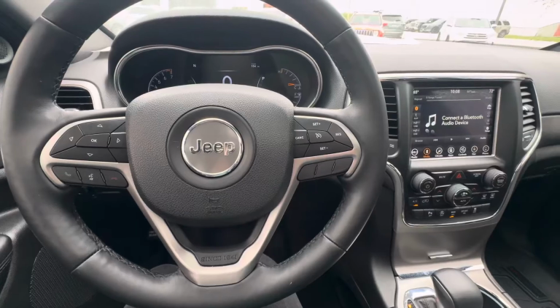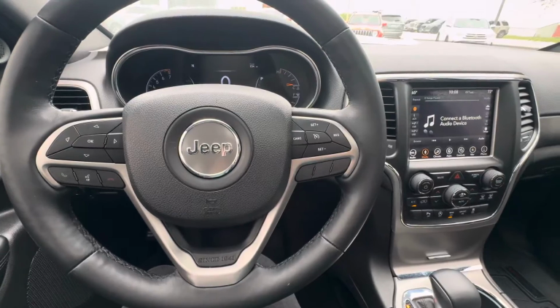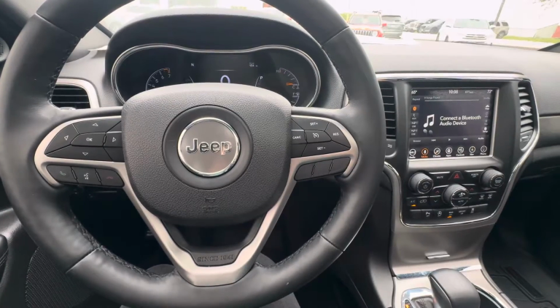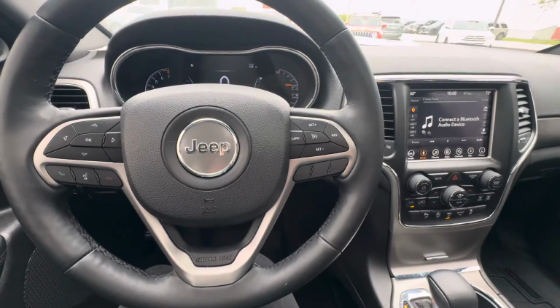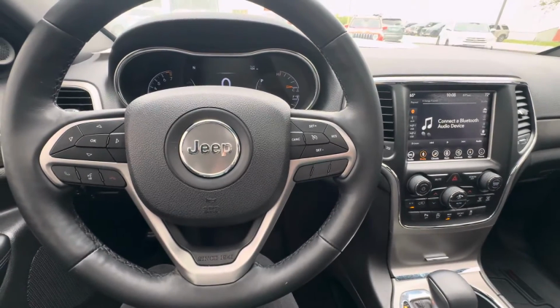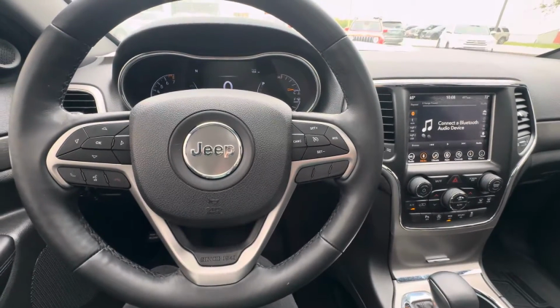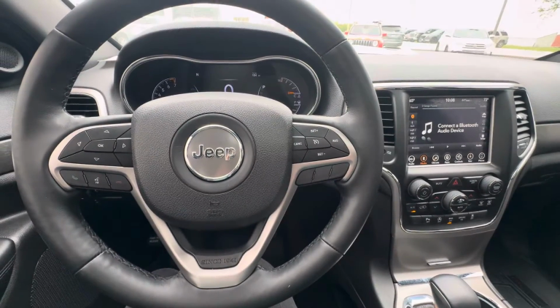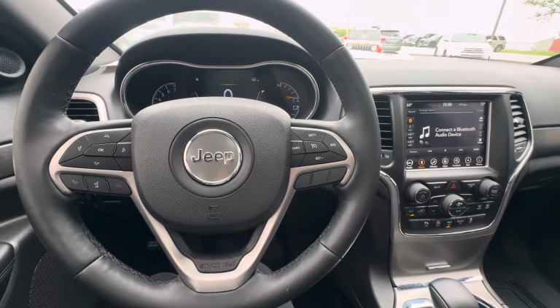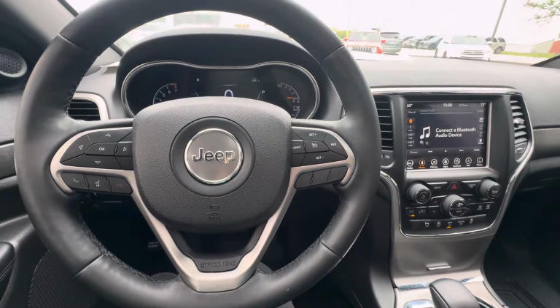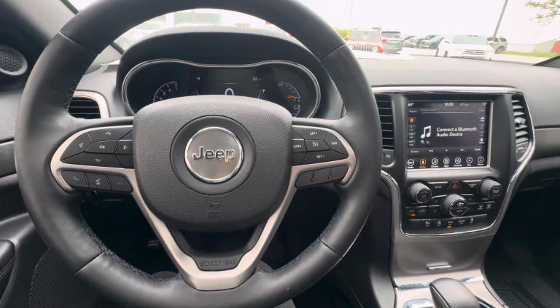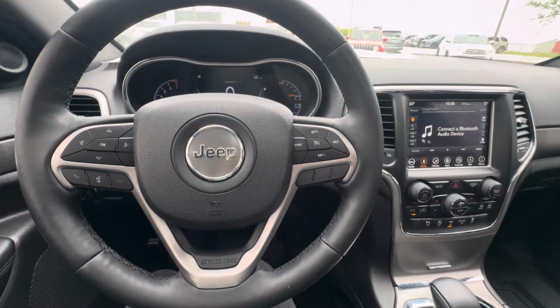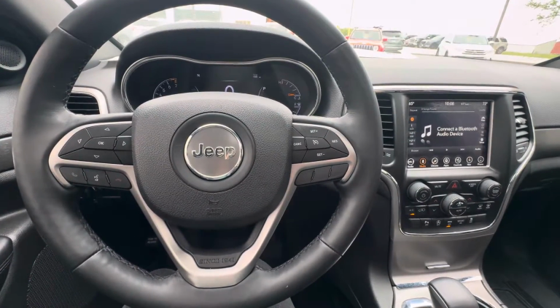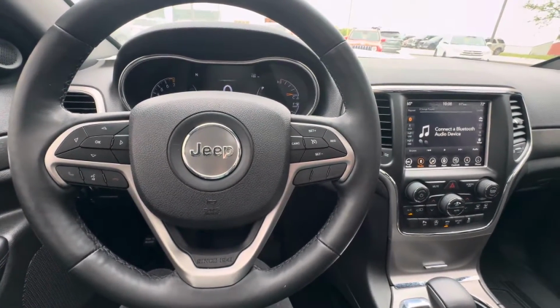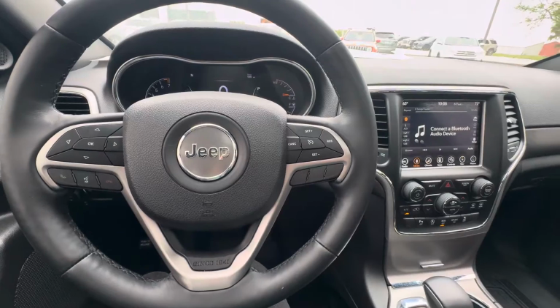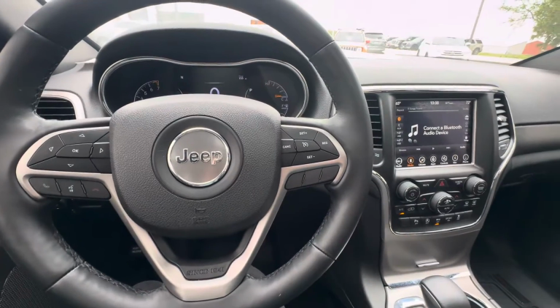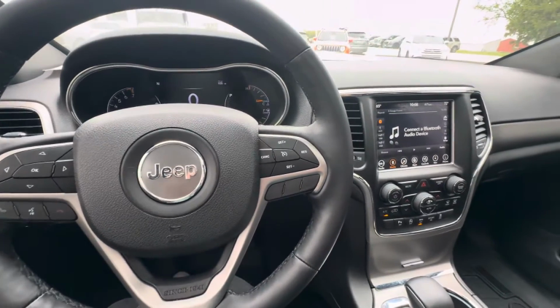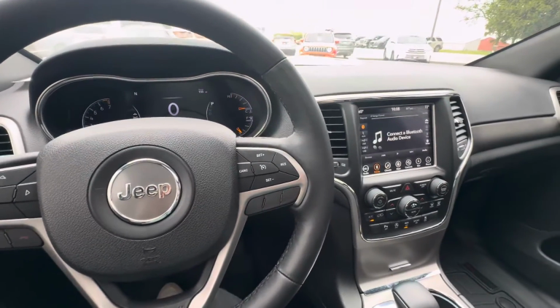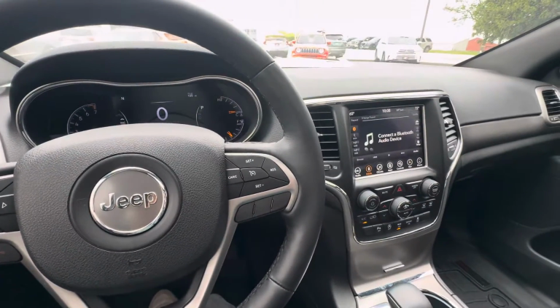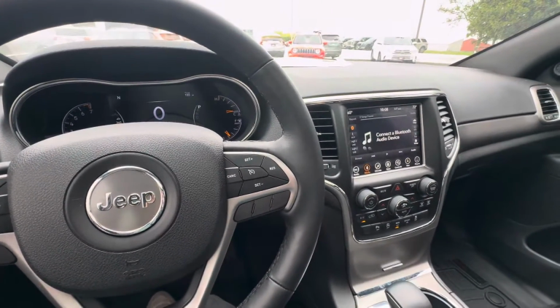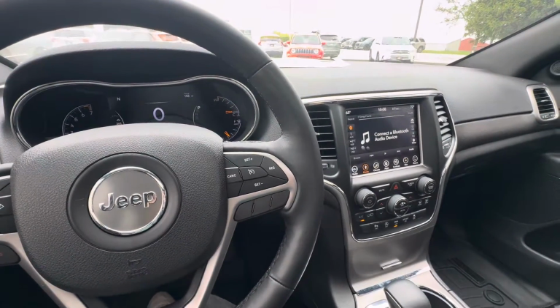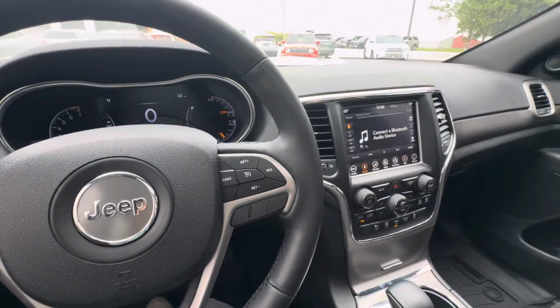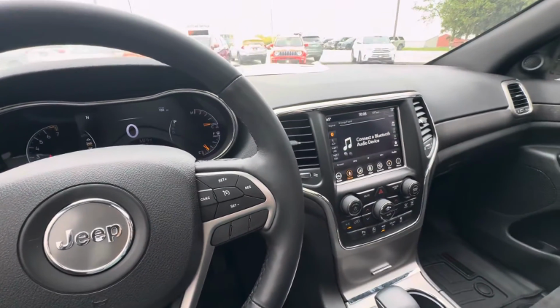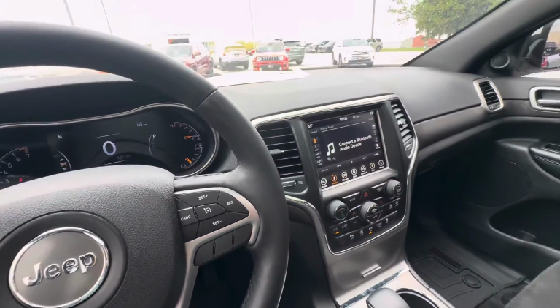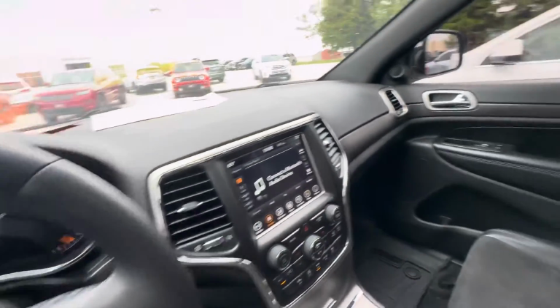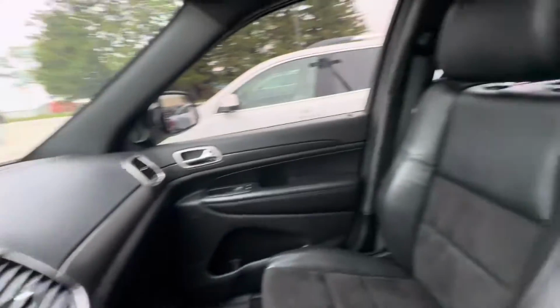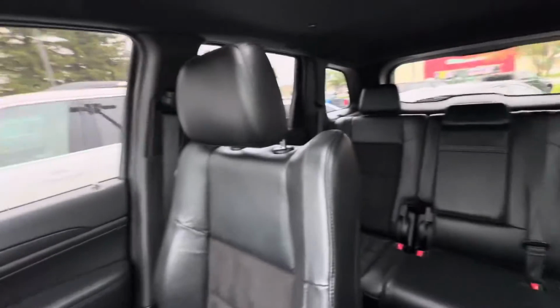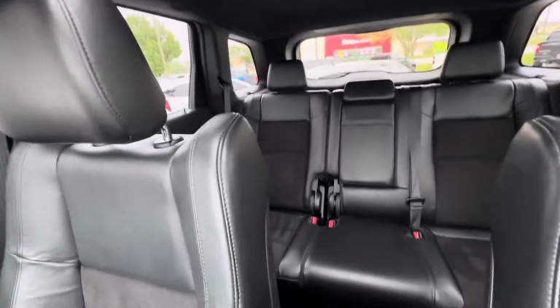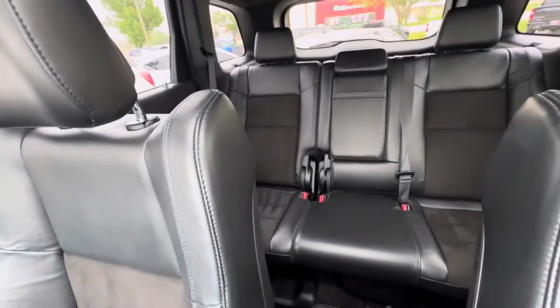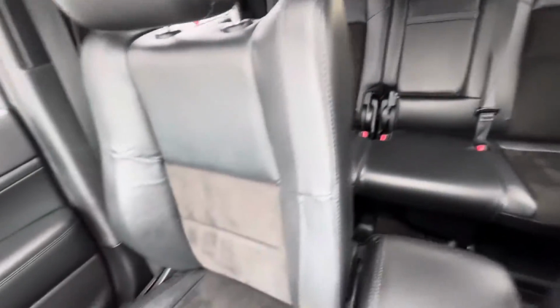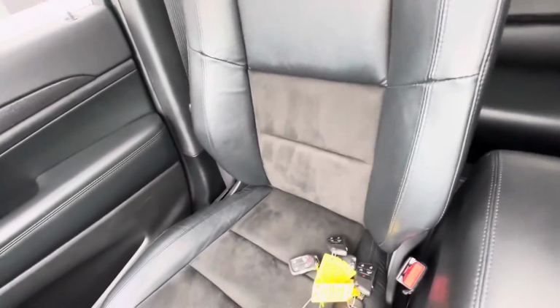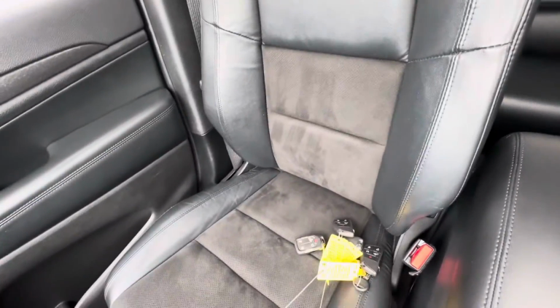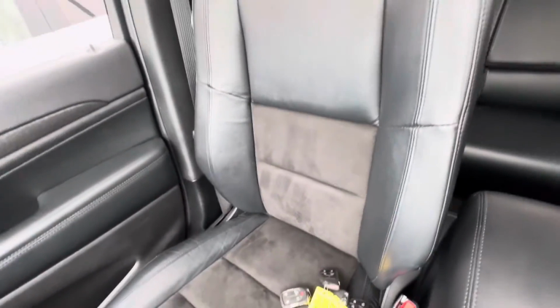Hello everyone, I'm here with Meijer Motors to show you our 2018 Jeep Grand Cherokee Altitude. This vehicle does have the bright white clear coat exterior color with a jet black leather with a suede insert interior.